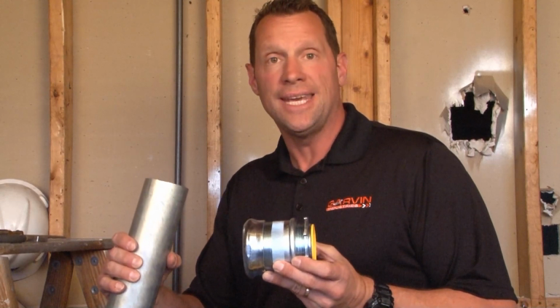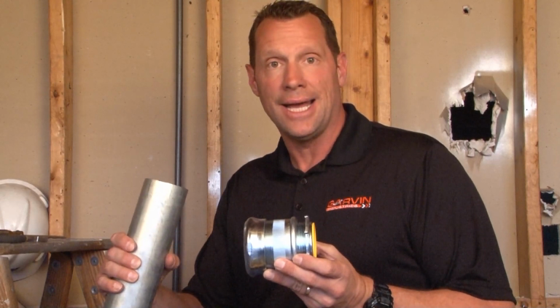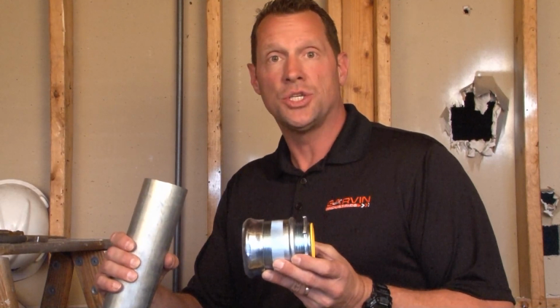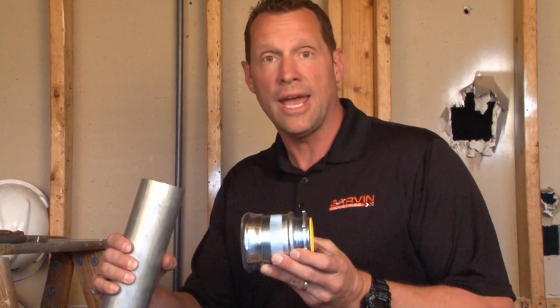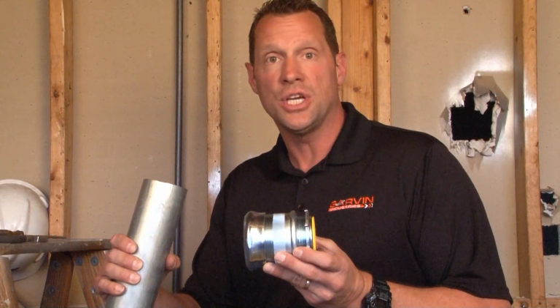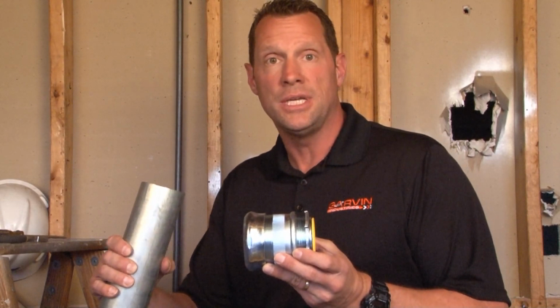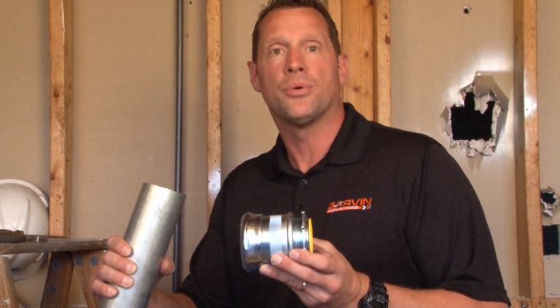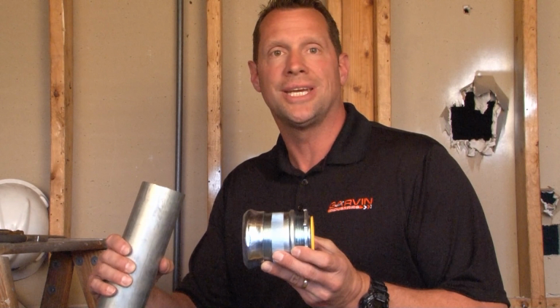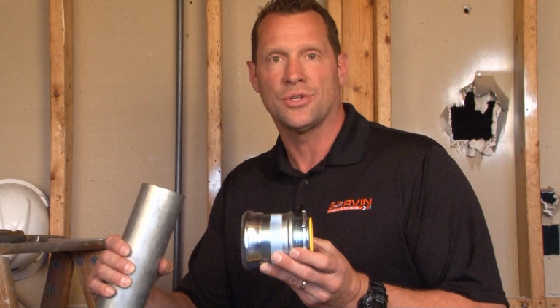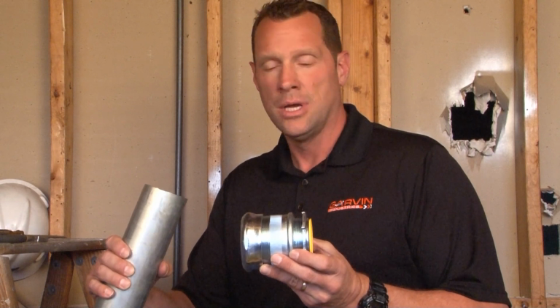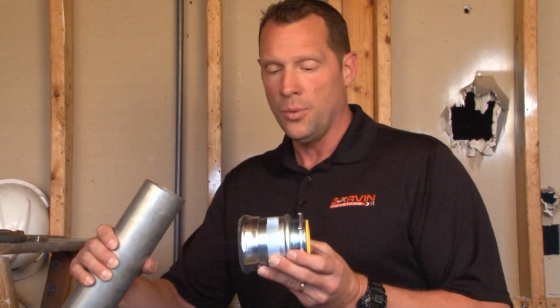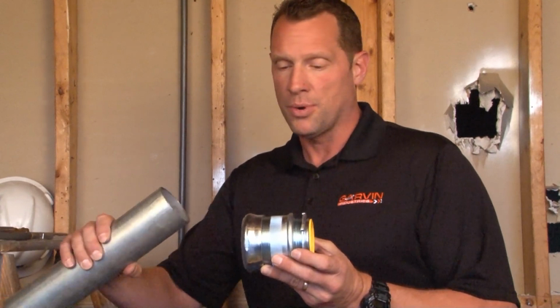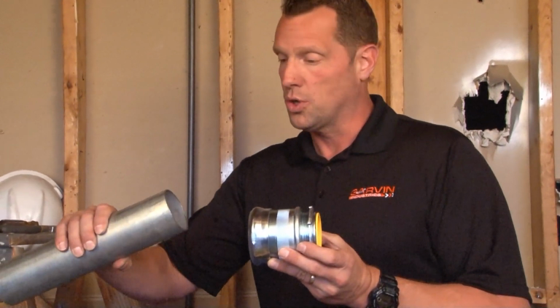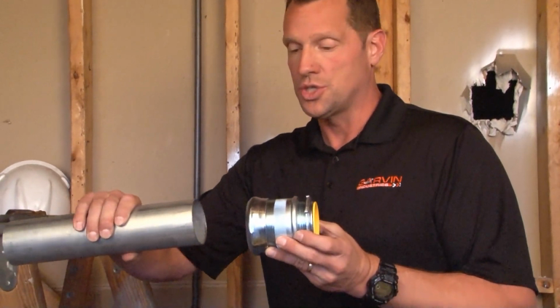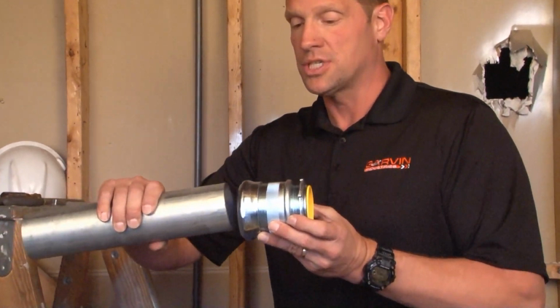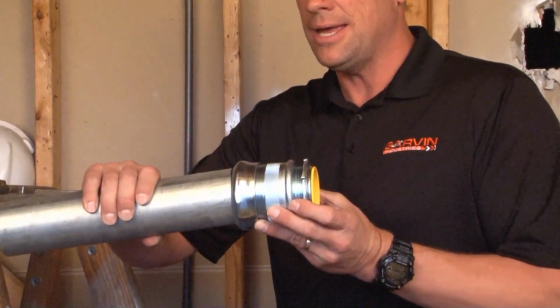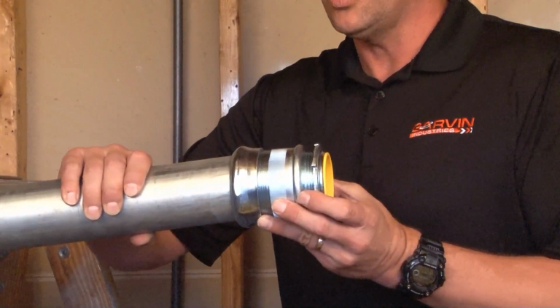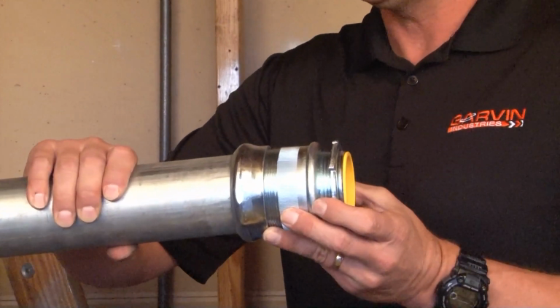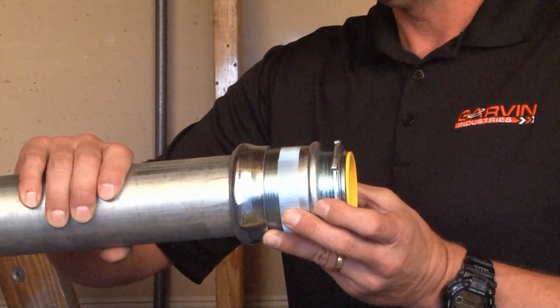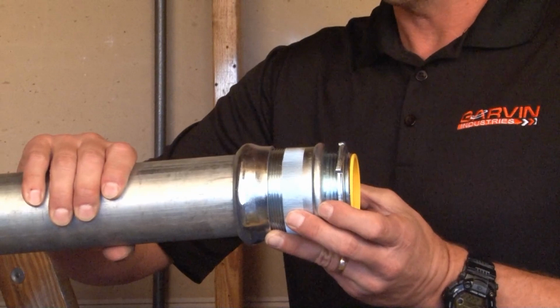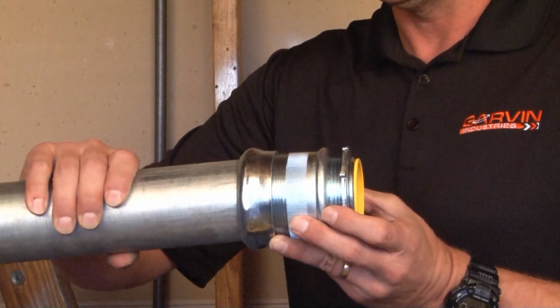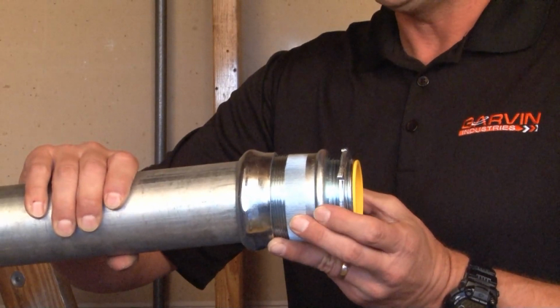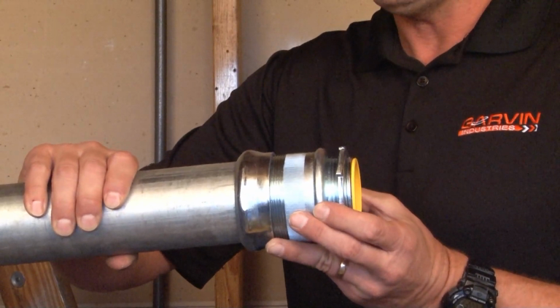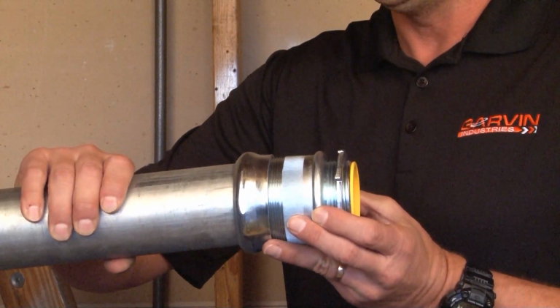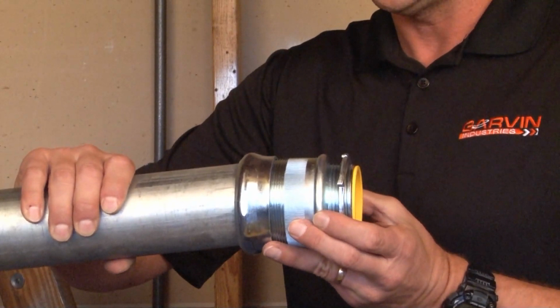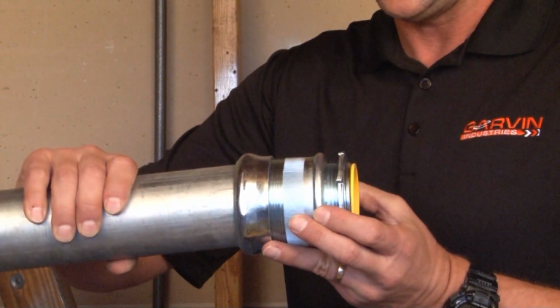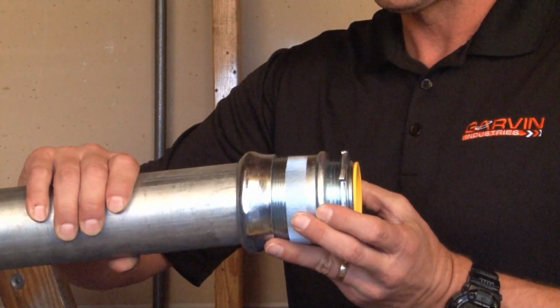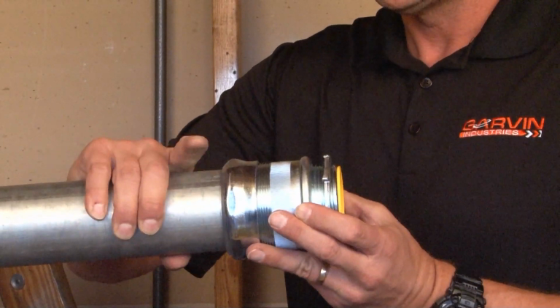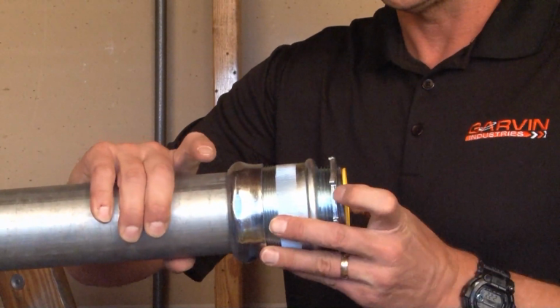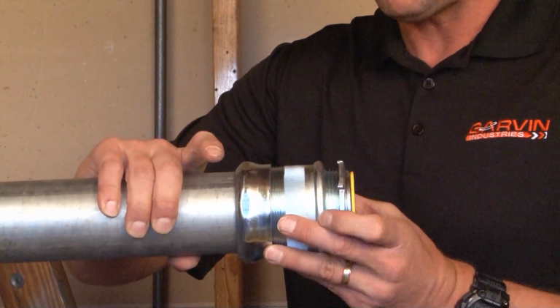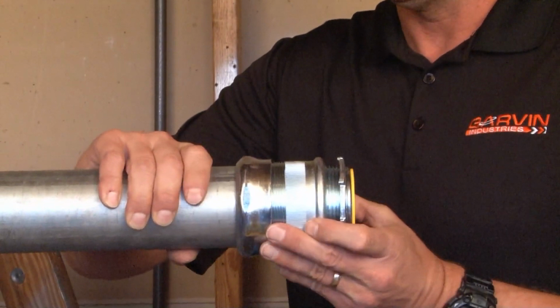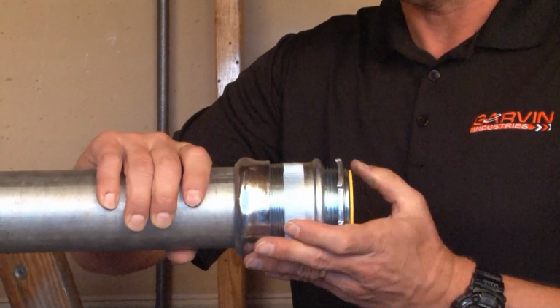CCN250i is a 2½ inch EMT compression connector. The way this product works is you simply slide the 2½ inch EMT conduit in through the gland until it hits the stop in the middle of the connector.